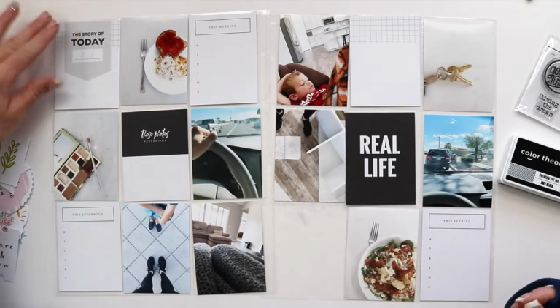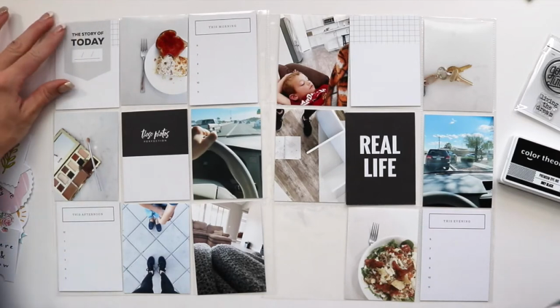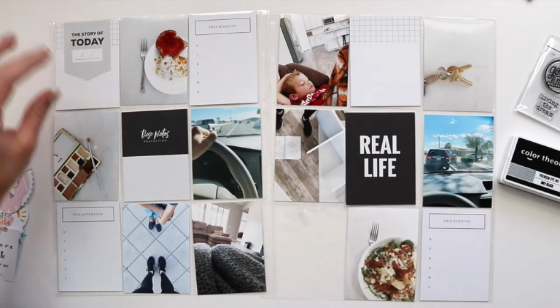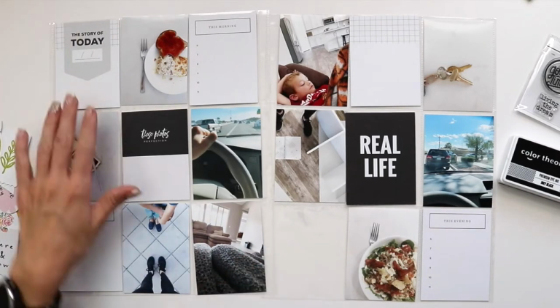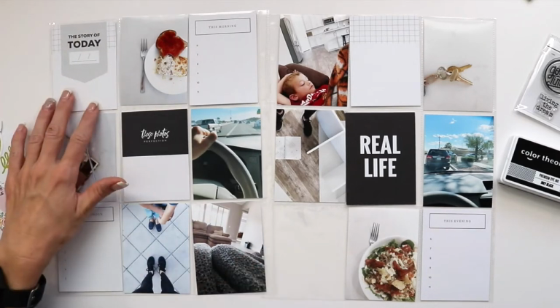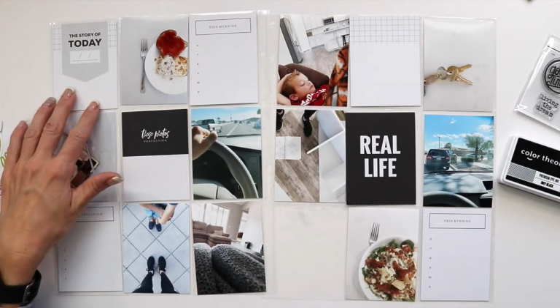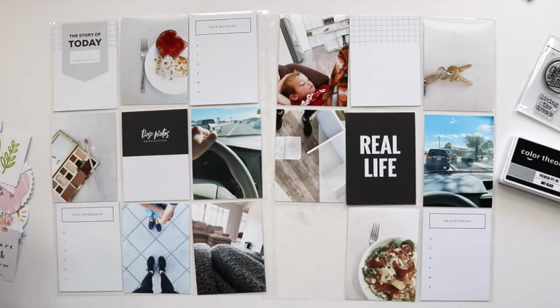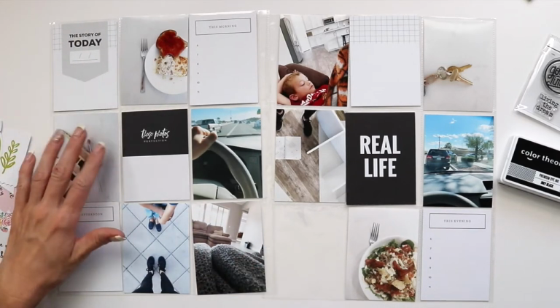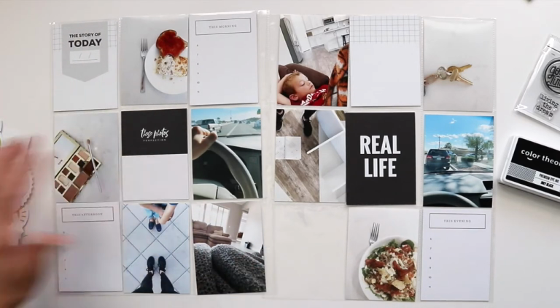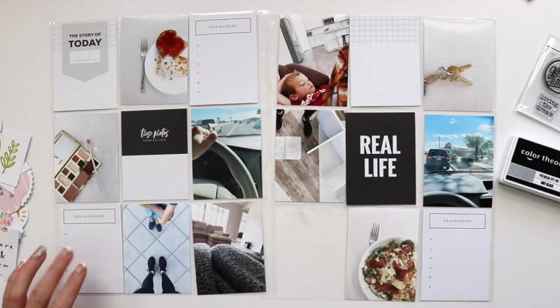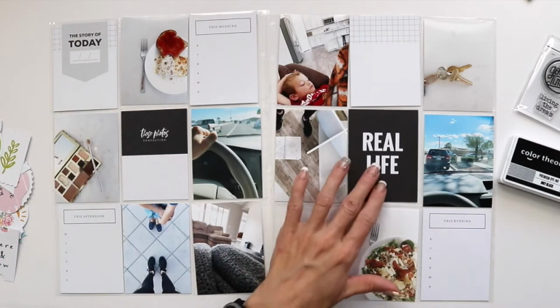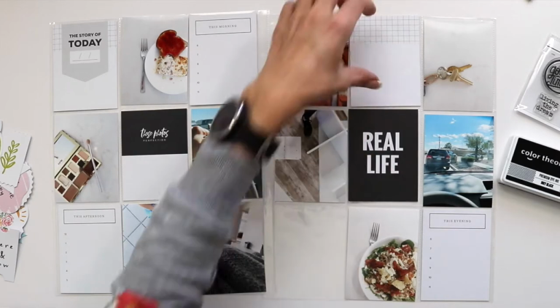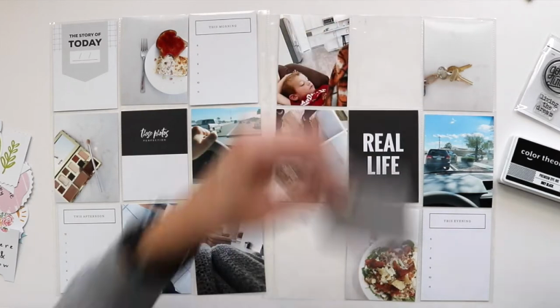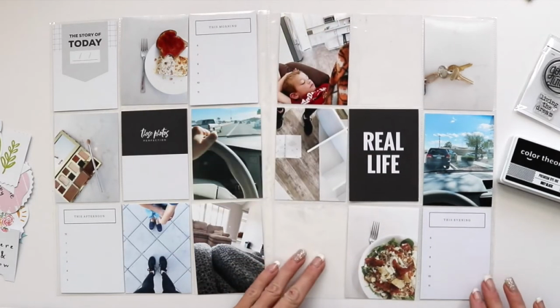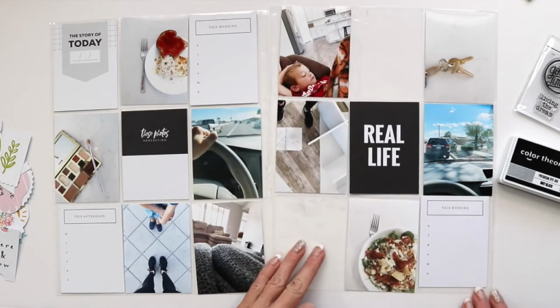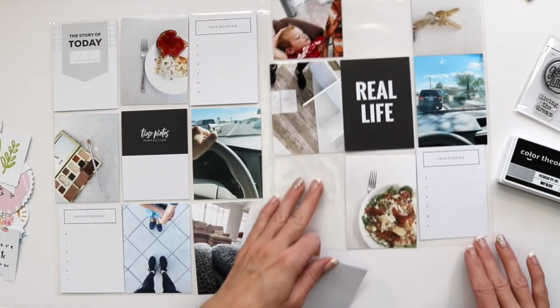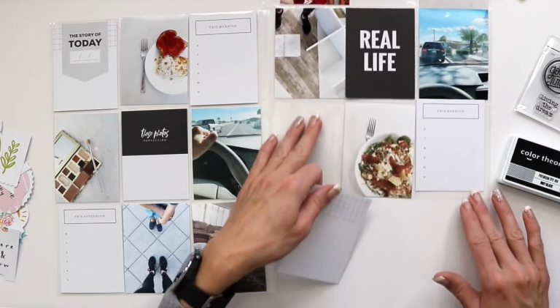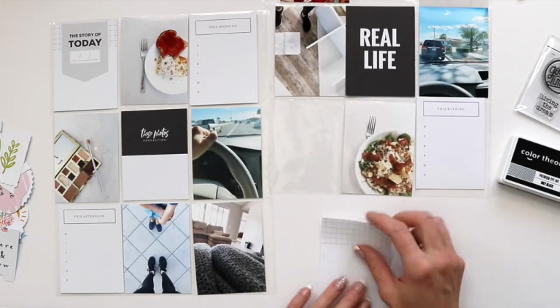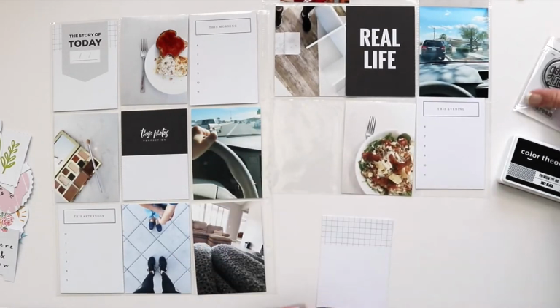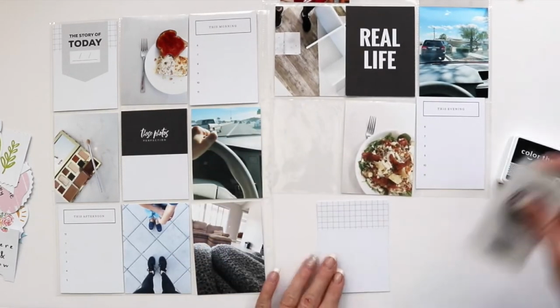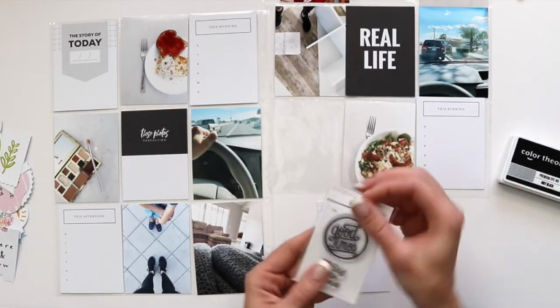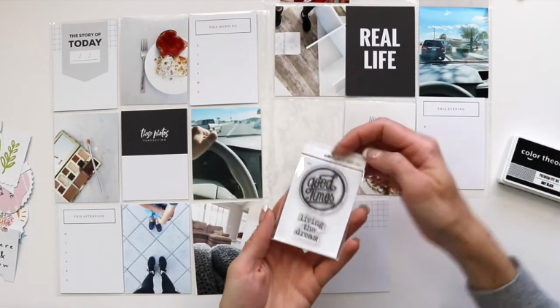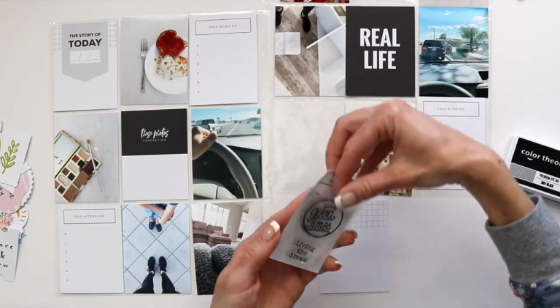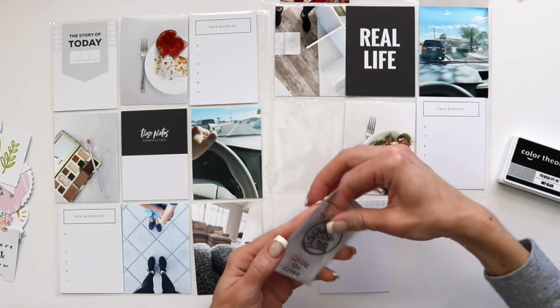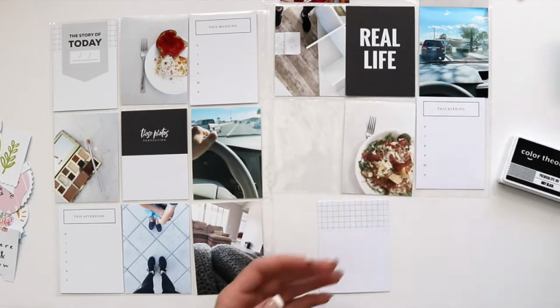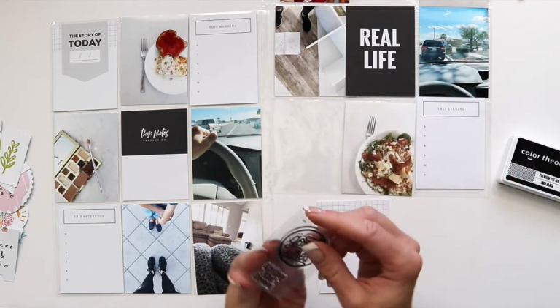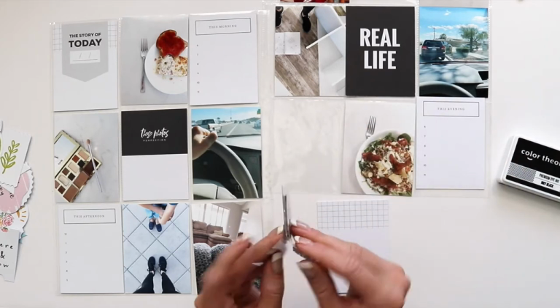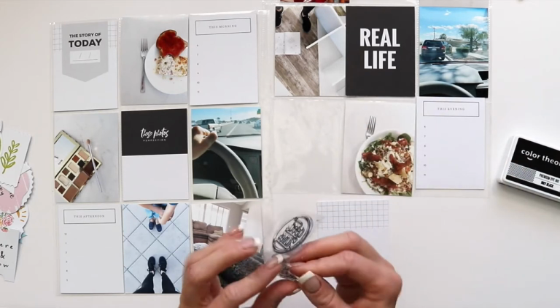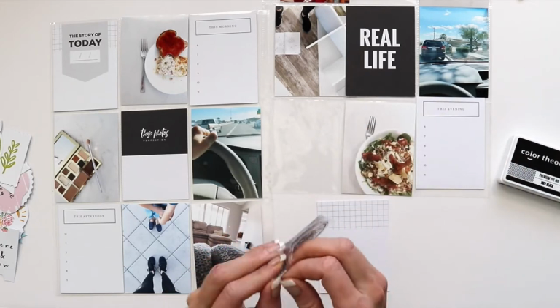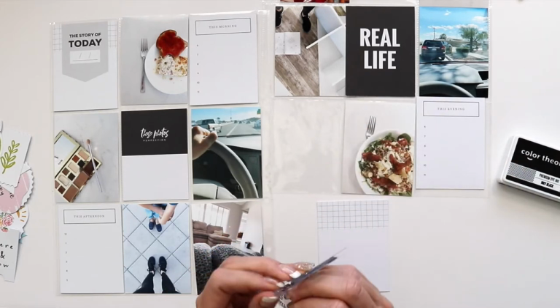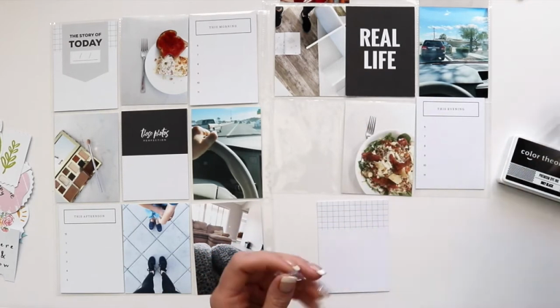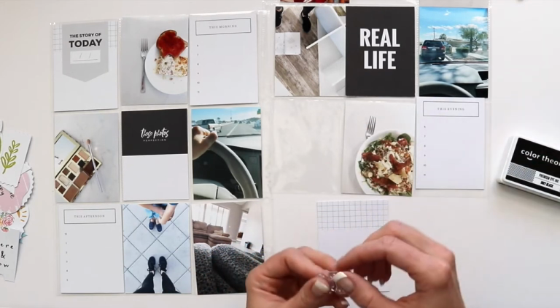To start out my spread, I have two 9x12 page protectors, and on these page protectors it has all 3x4 card slots.